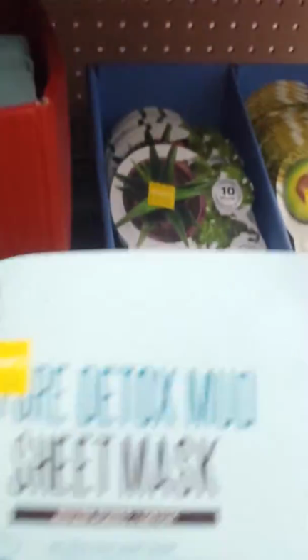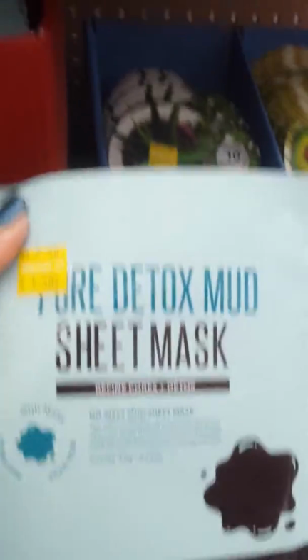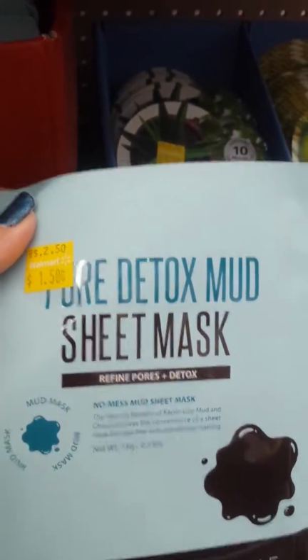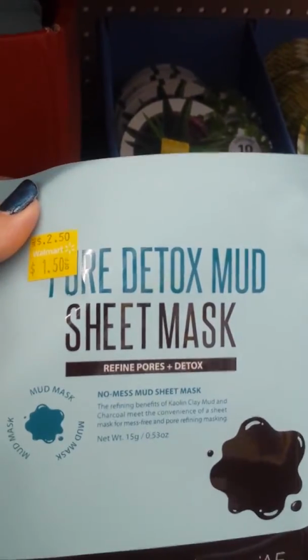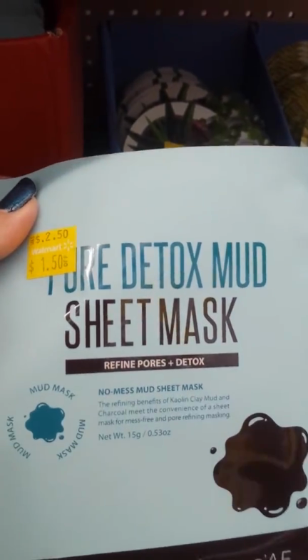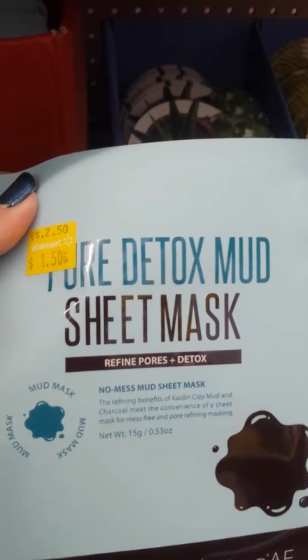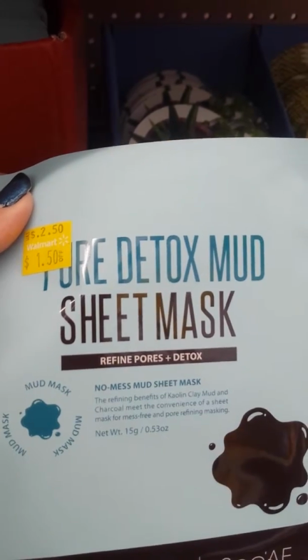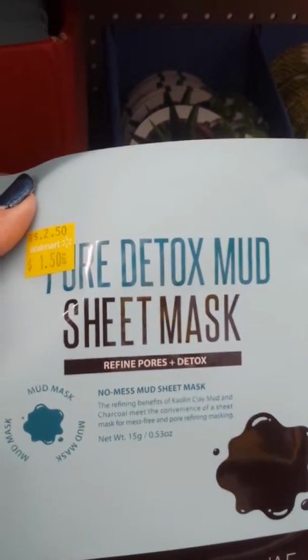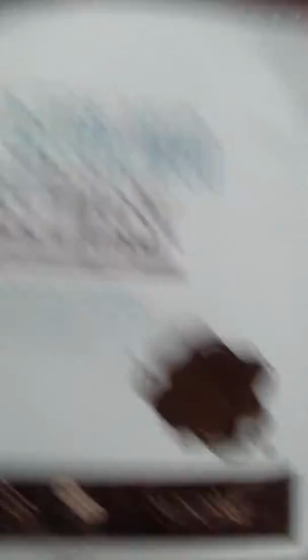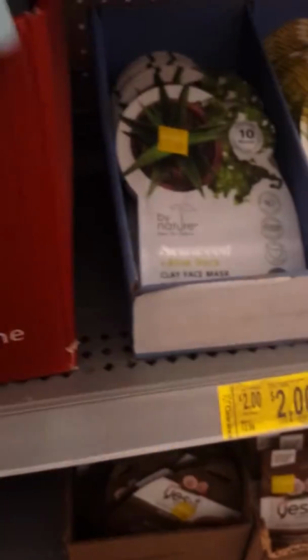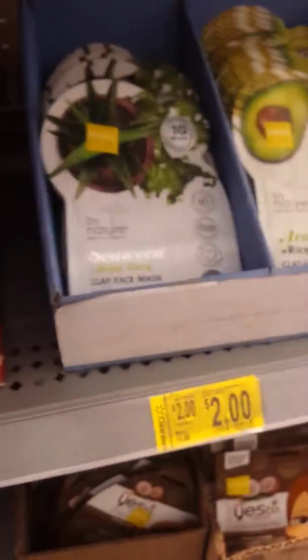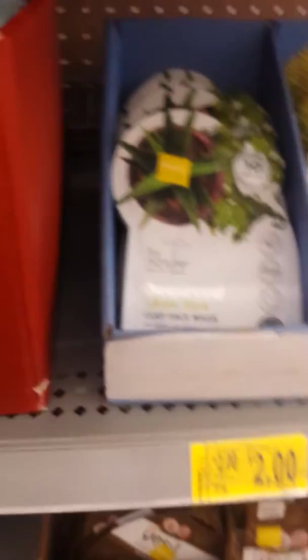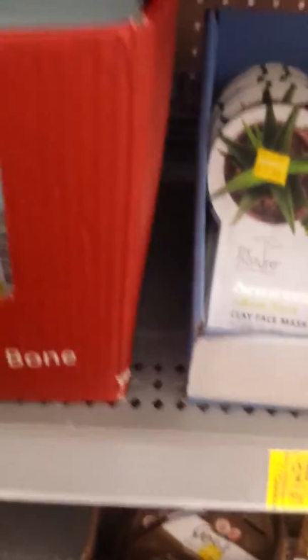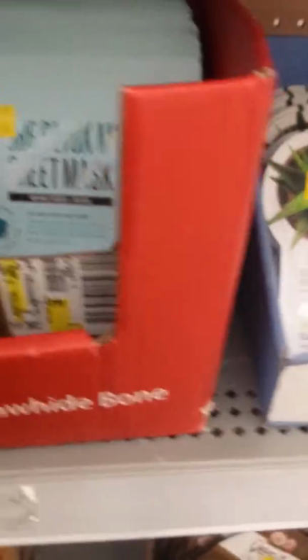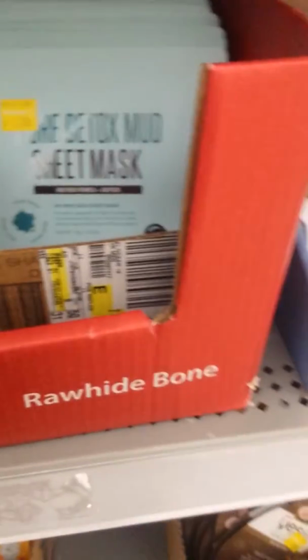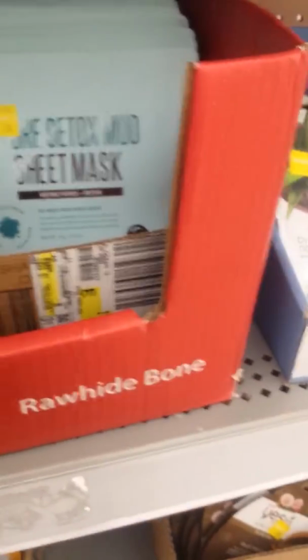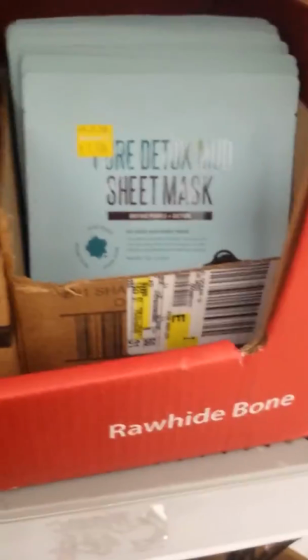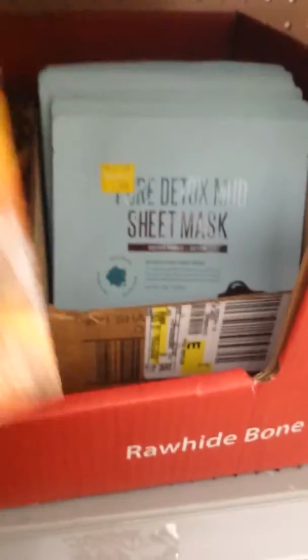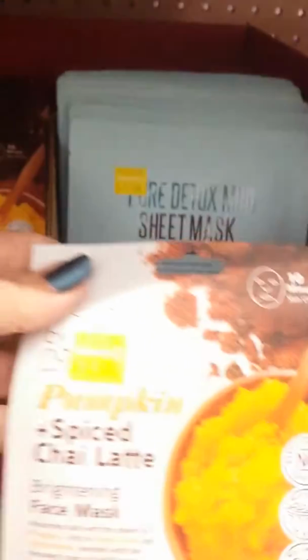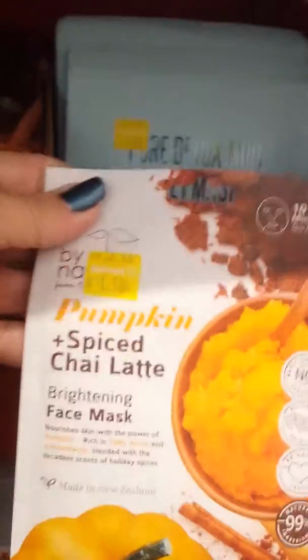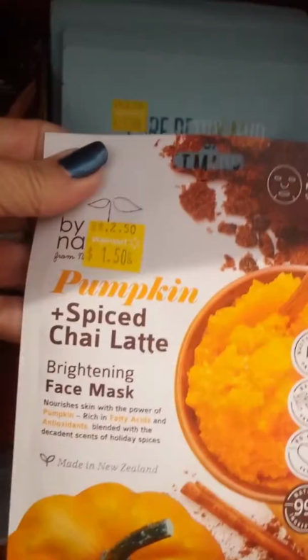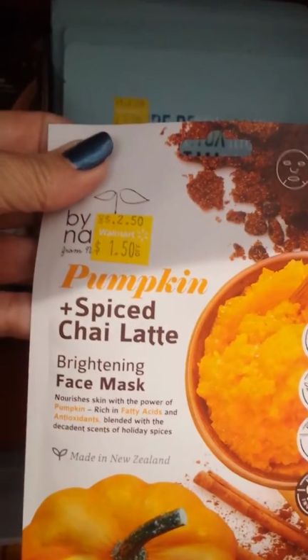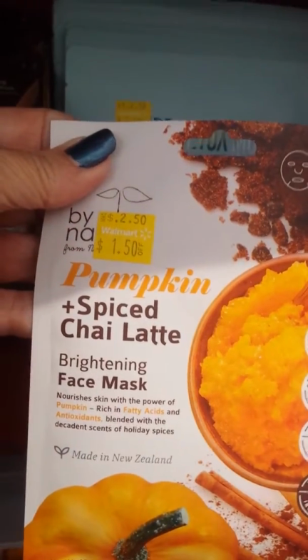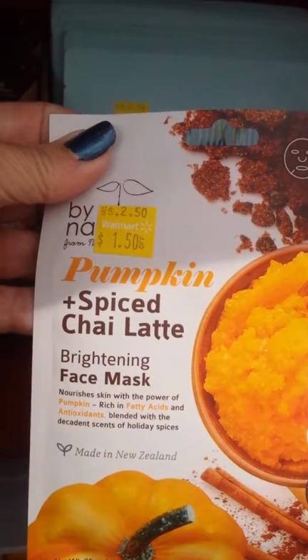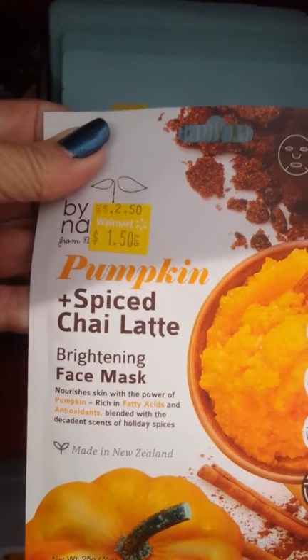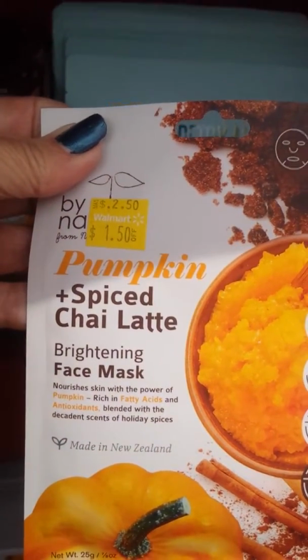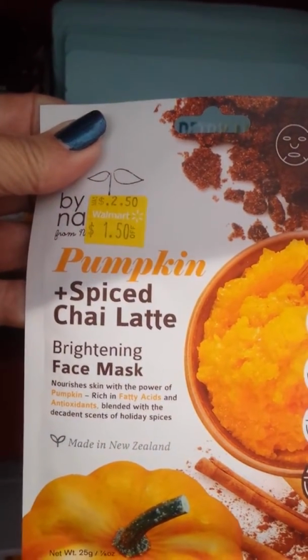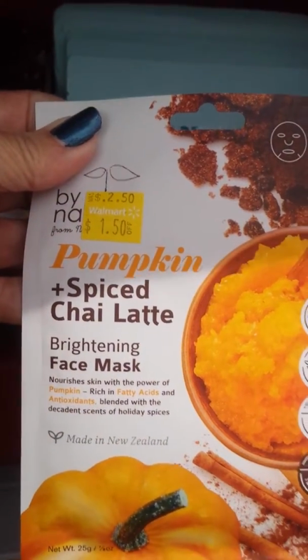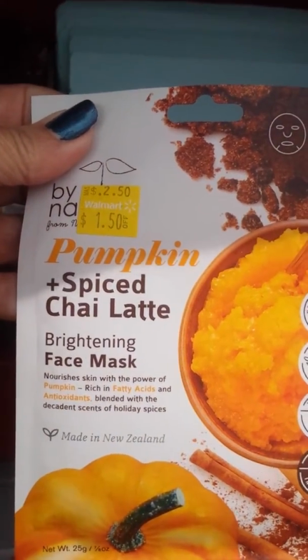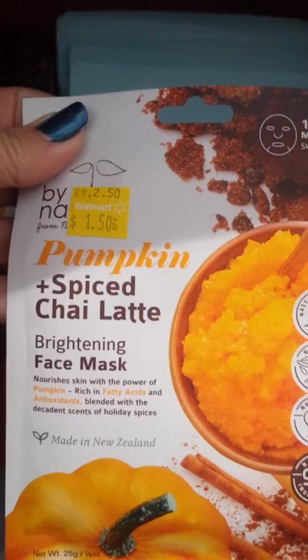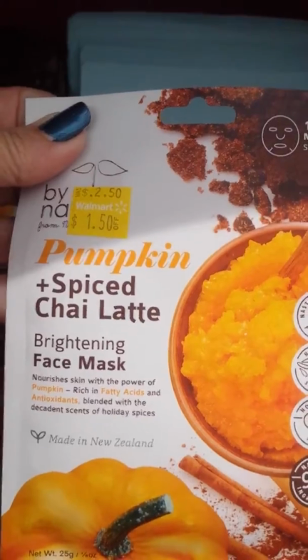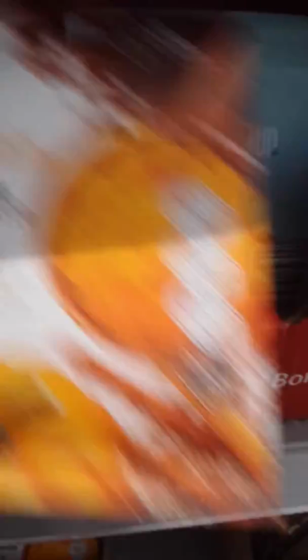Pure detox mud sheet mask — I am getting two of these. Pumpkin plus spice chai latte brightening face mask.